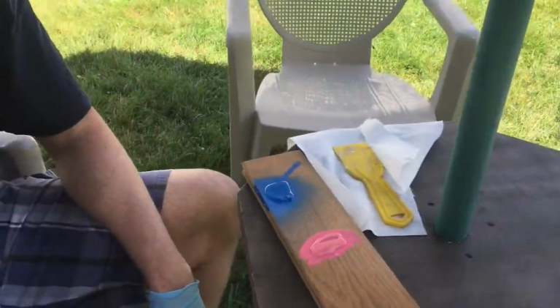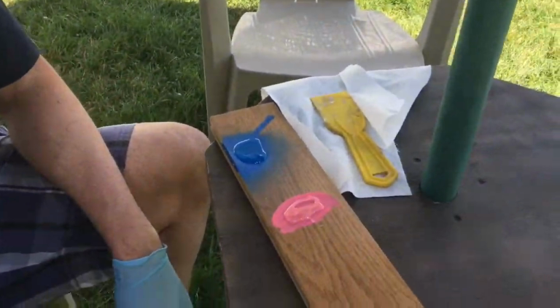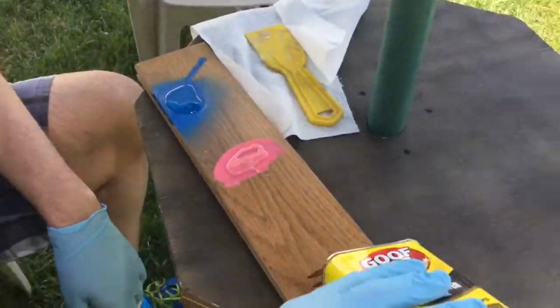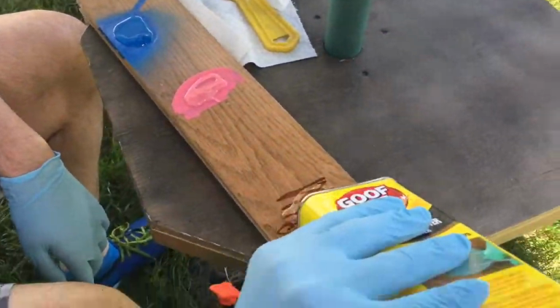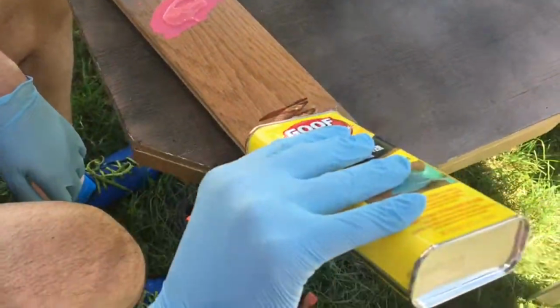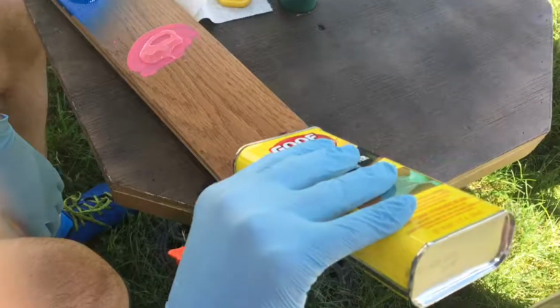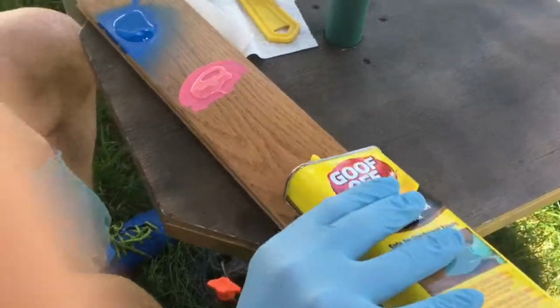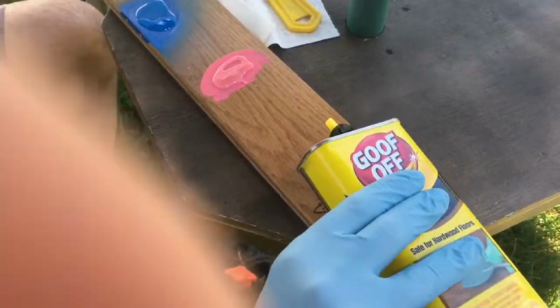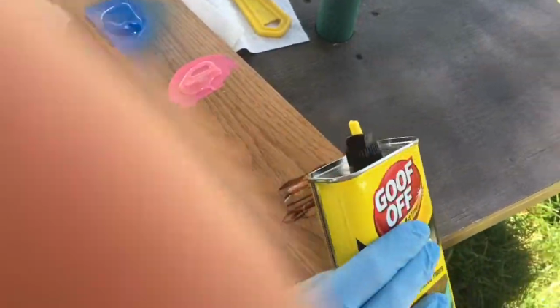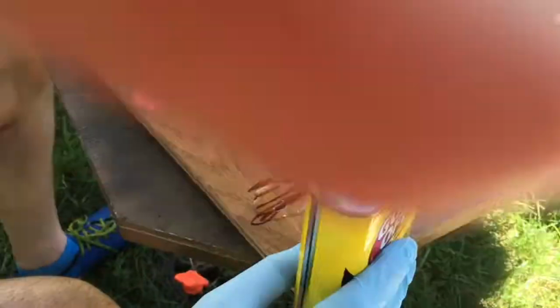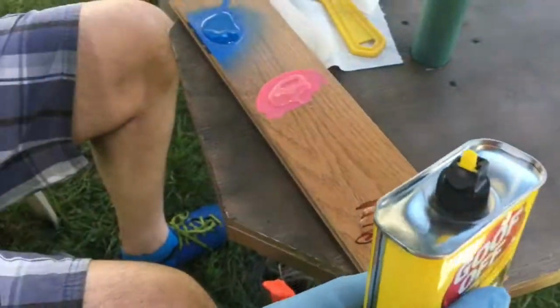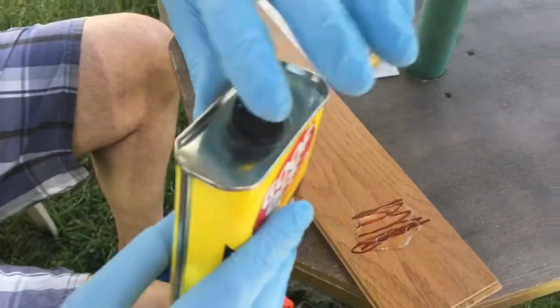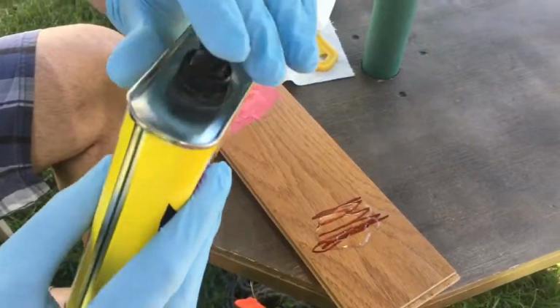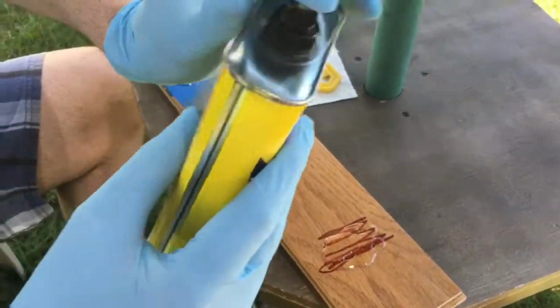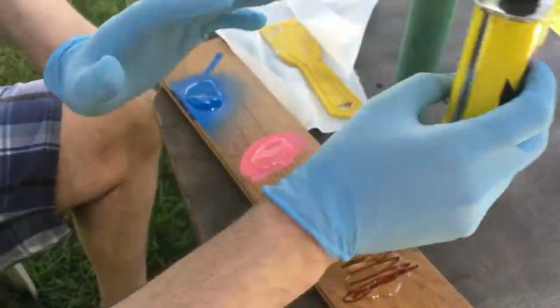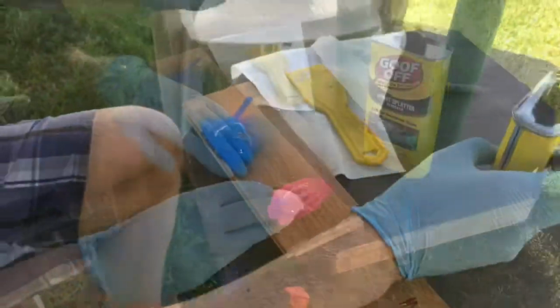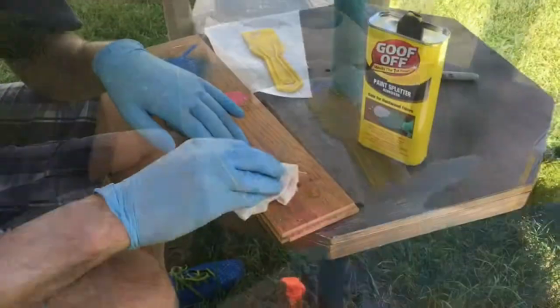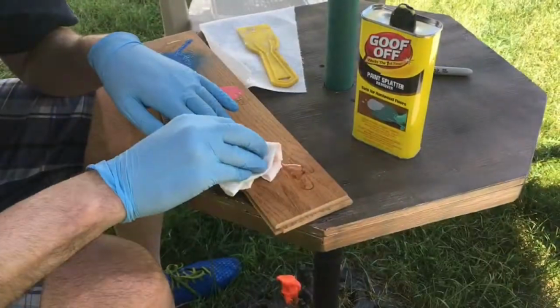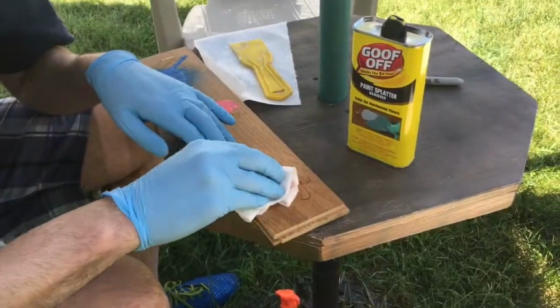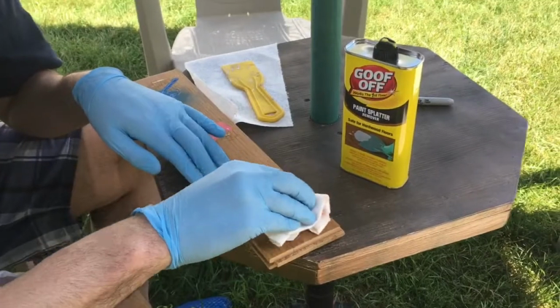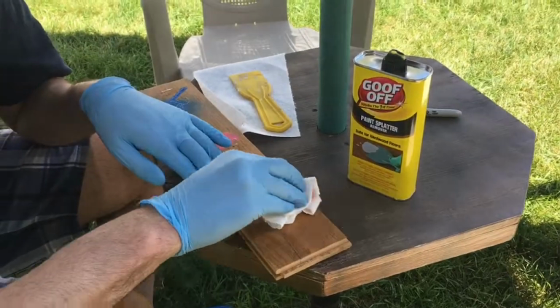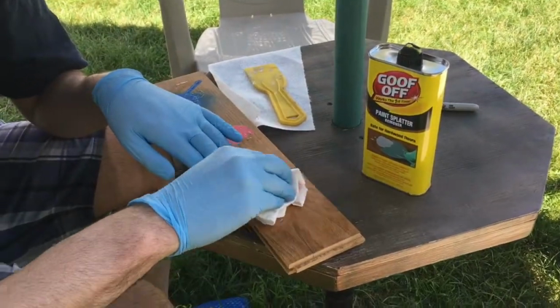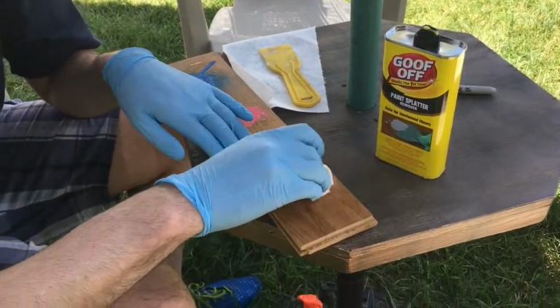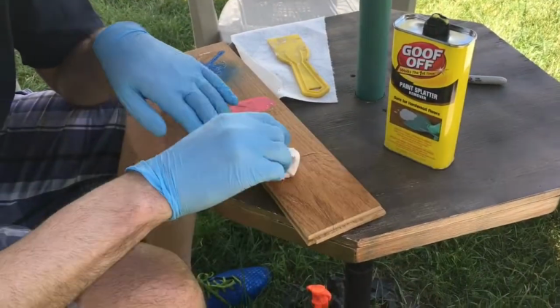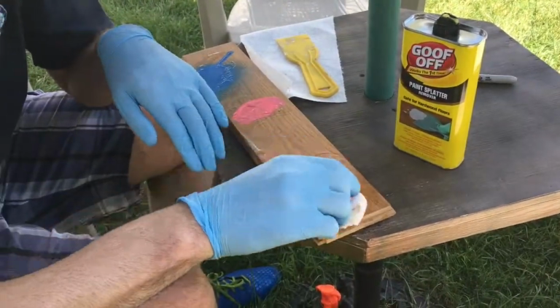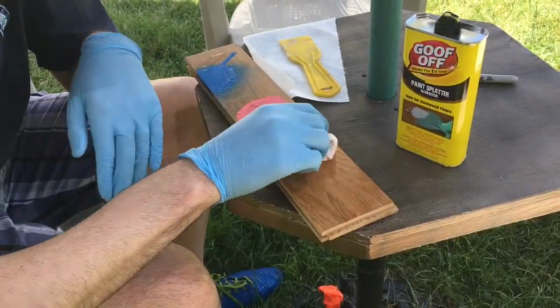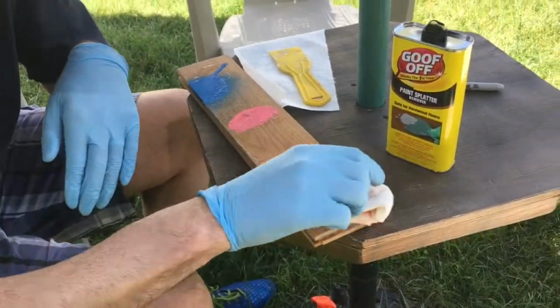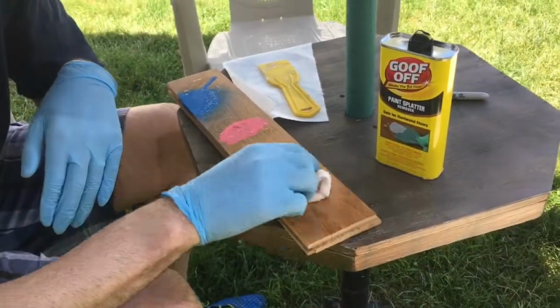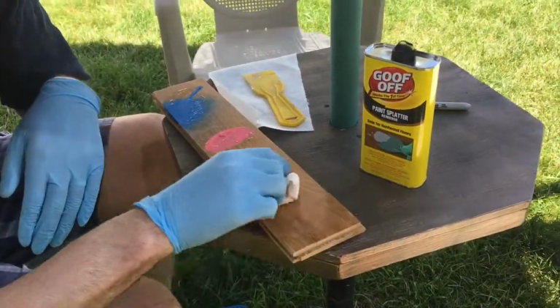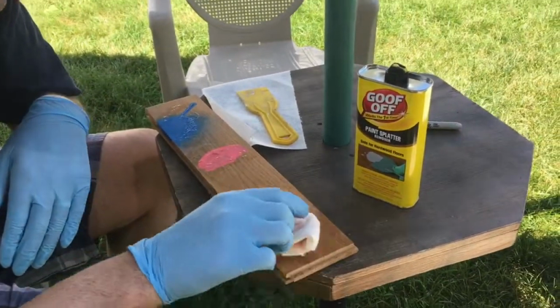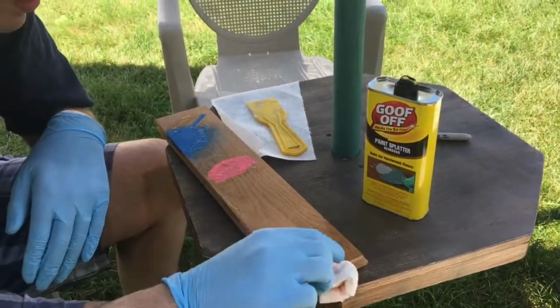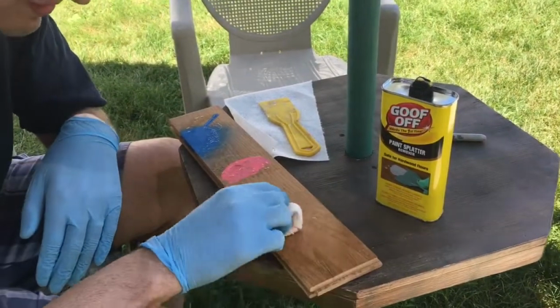This is kind of cool — as opposed to some older Goof-Off that was all liquid, it's more of a gel form, so it's easier to keep track of. After a few seconds of the Goof-Off being on the Sharpie marker, it started coming right off really easily.